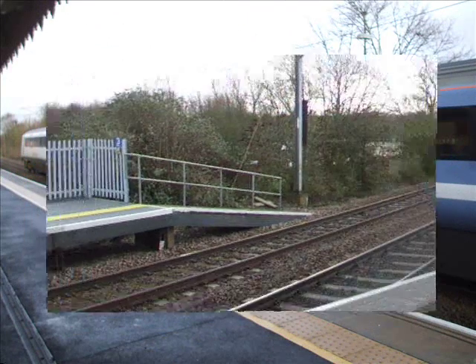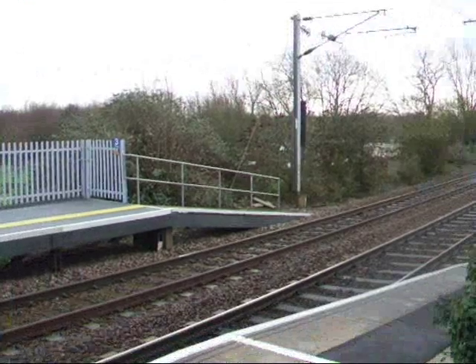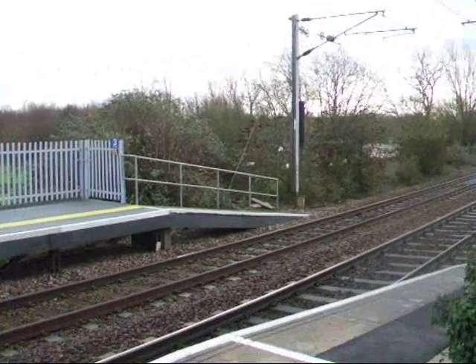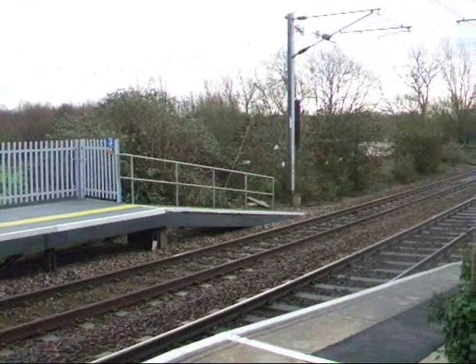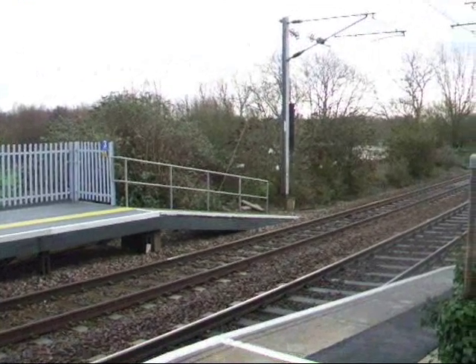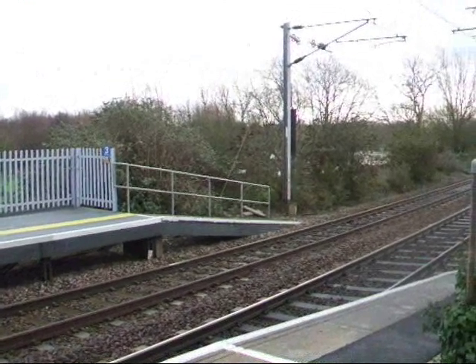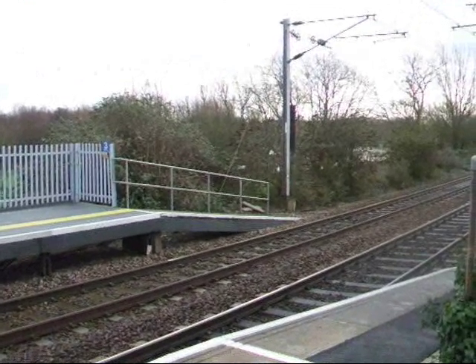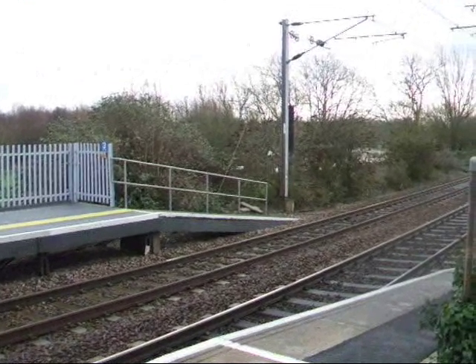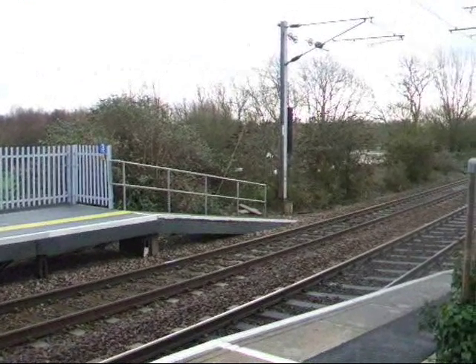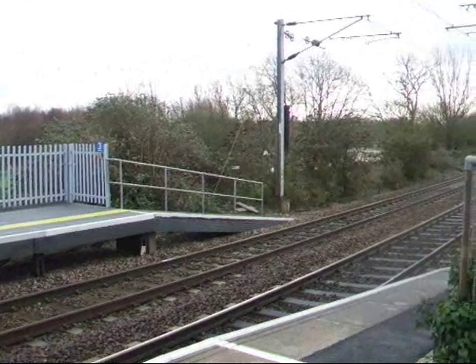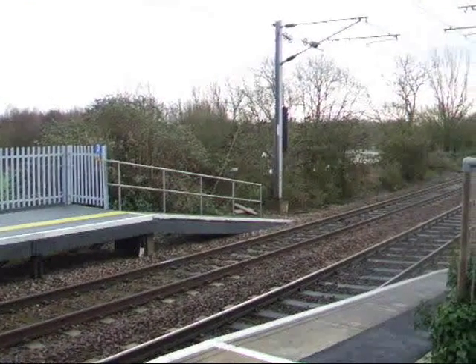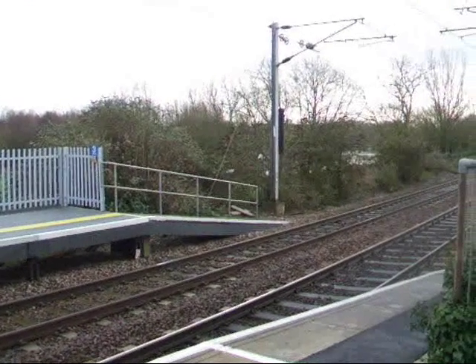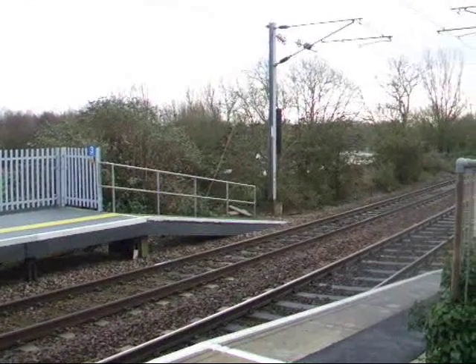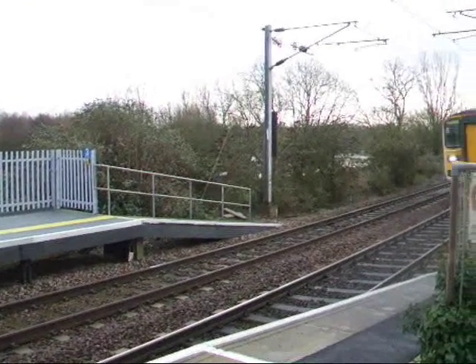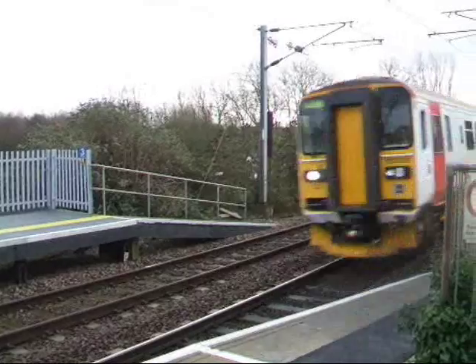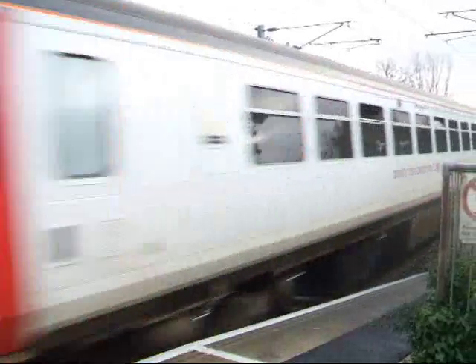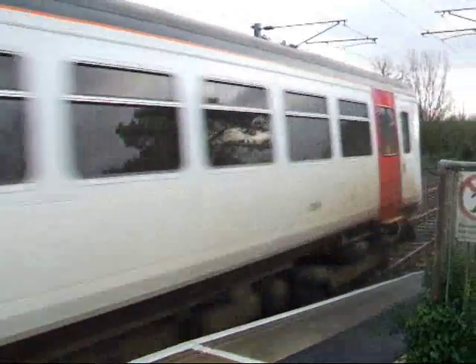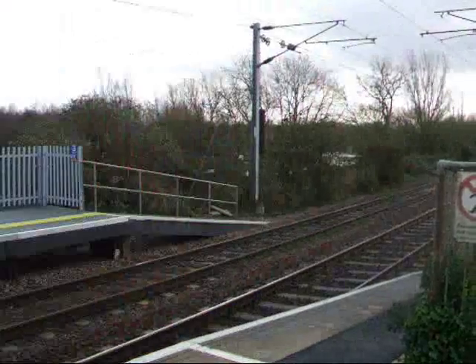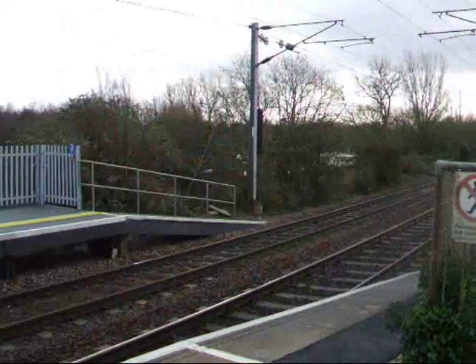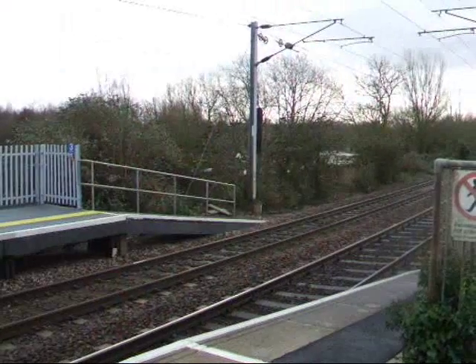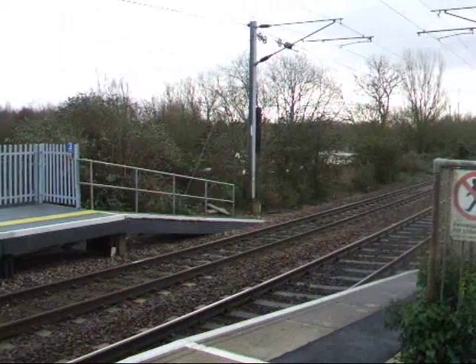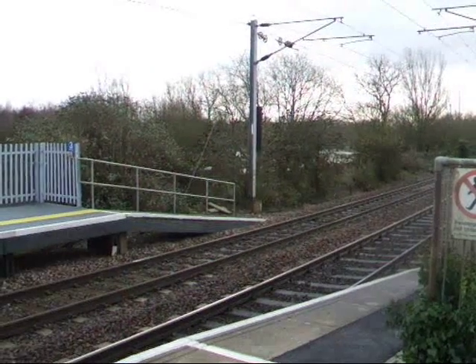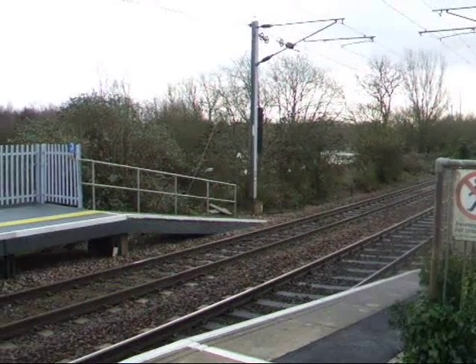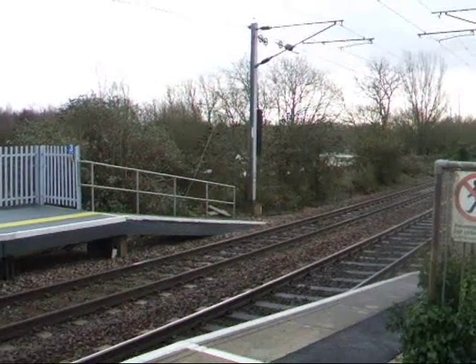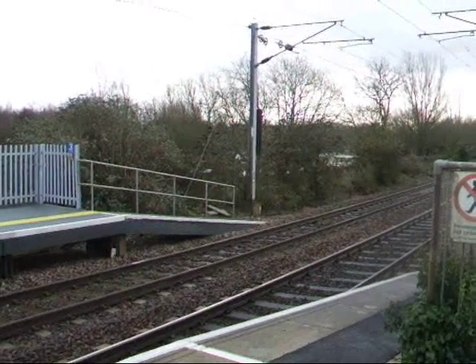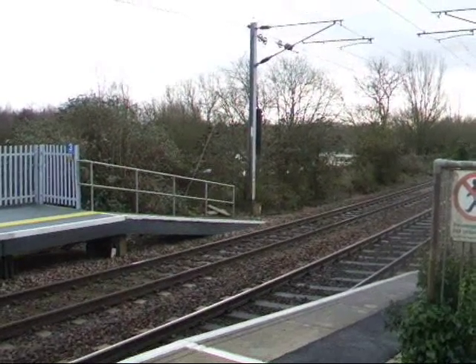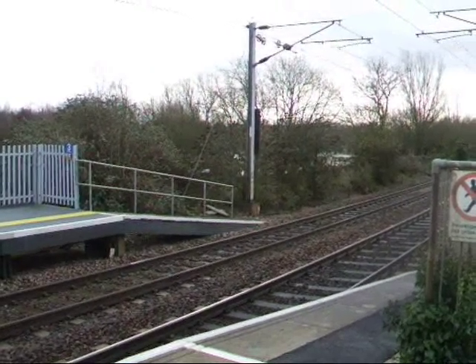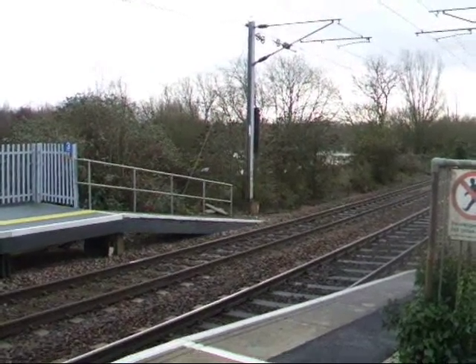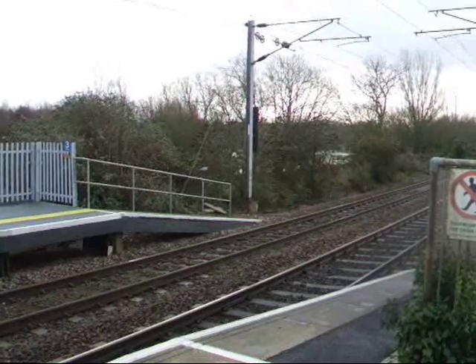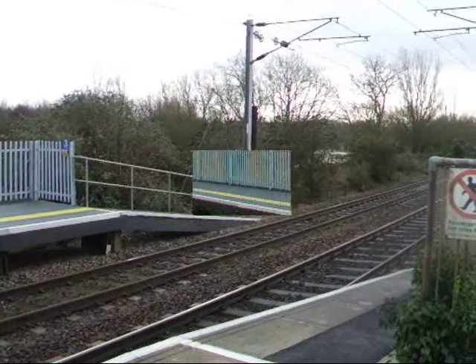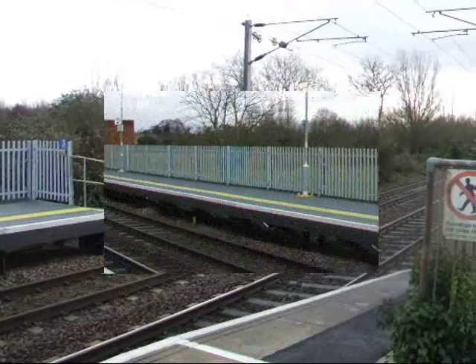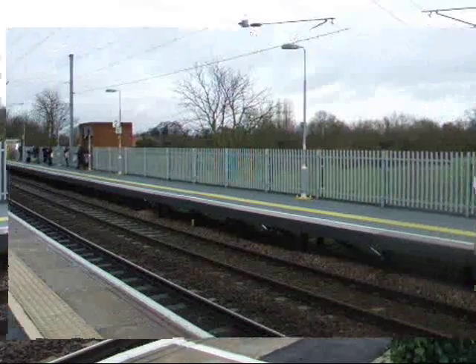Right, we got a Class 153 unit now, heading empty stock through Needham Market. There it goes, on its way to Crown Point Depot.